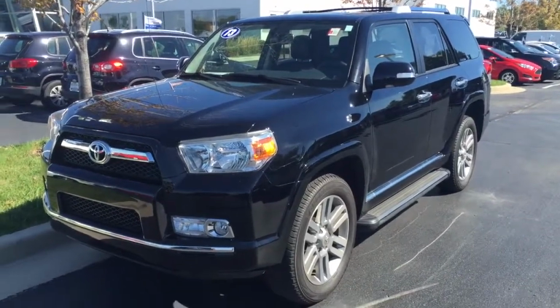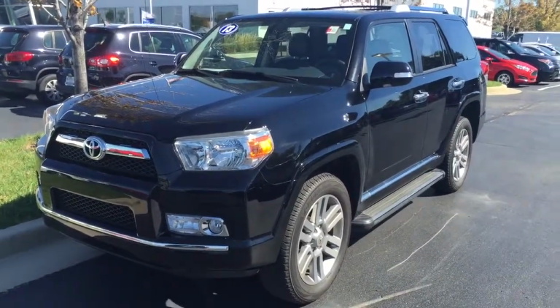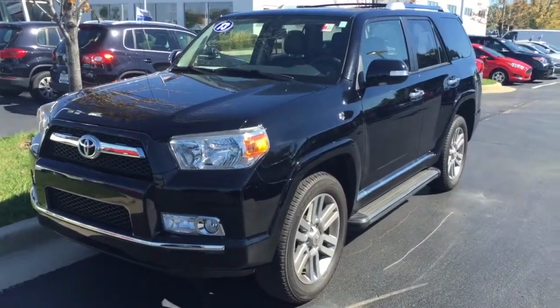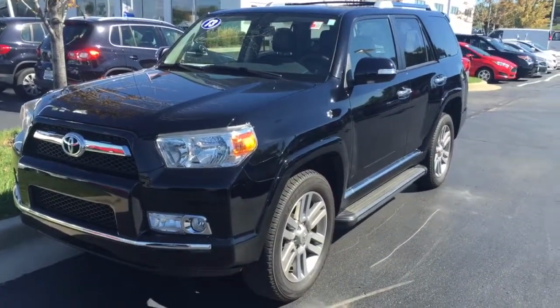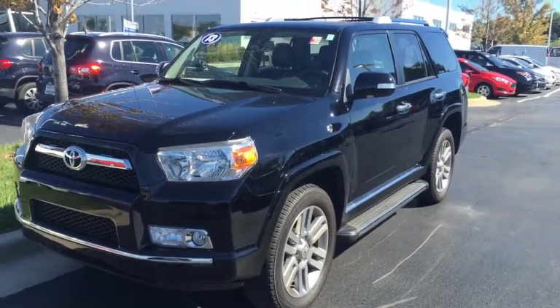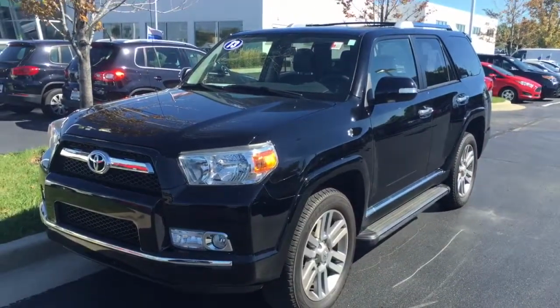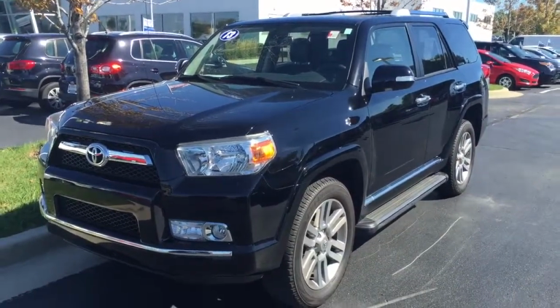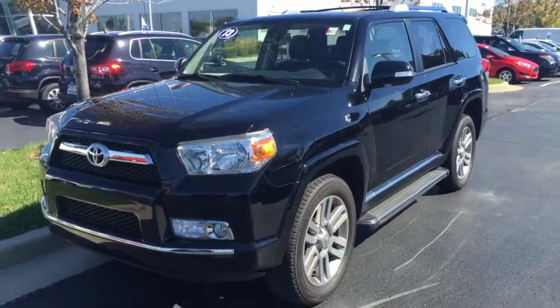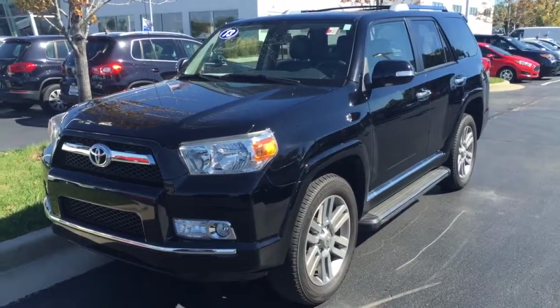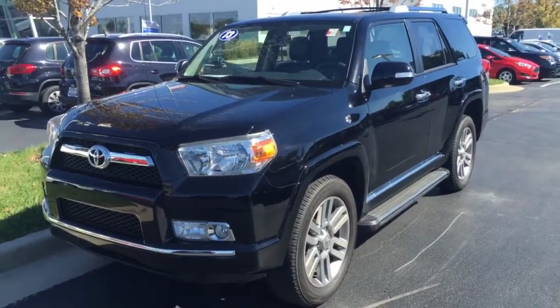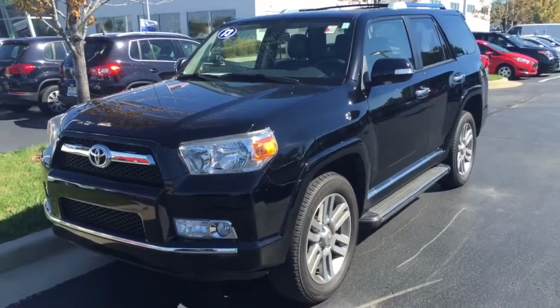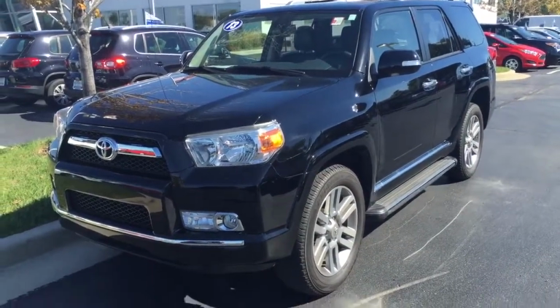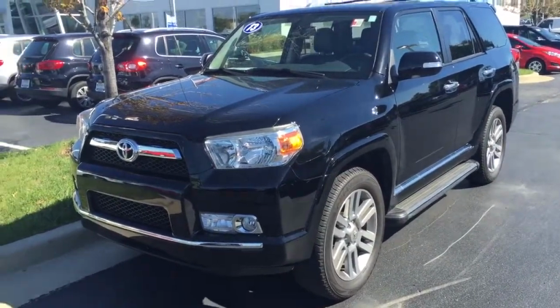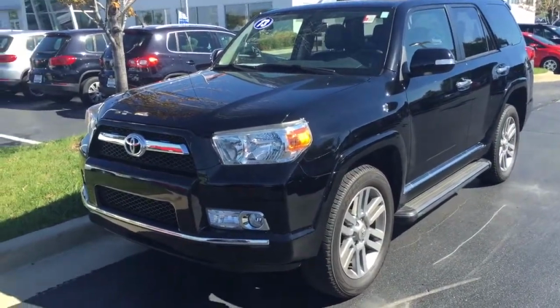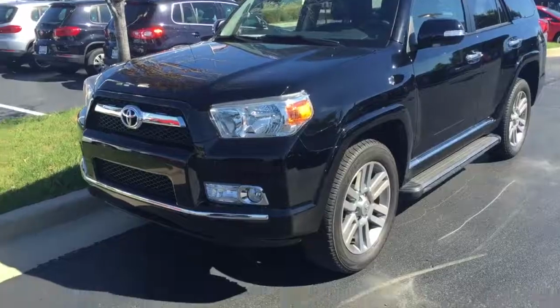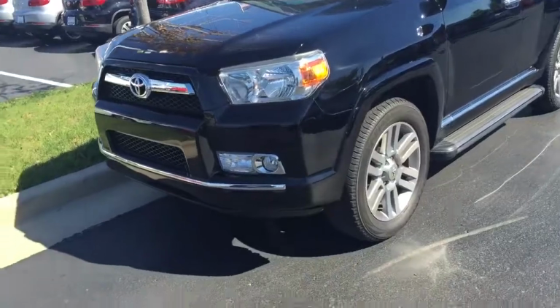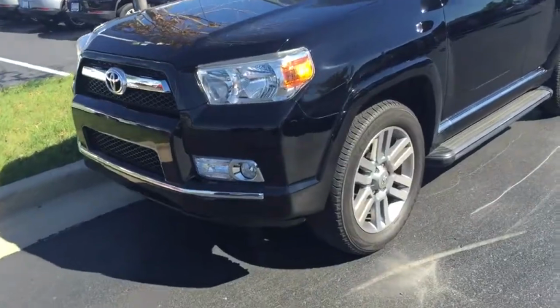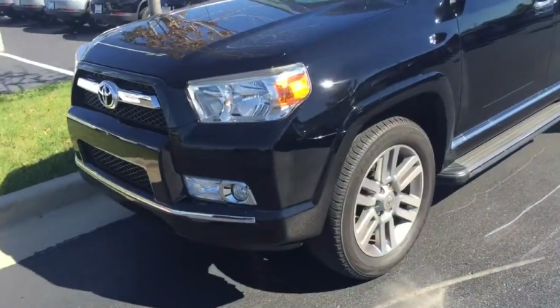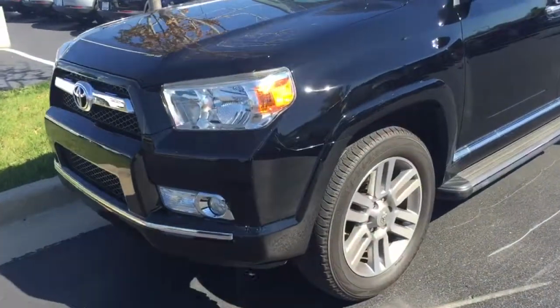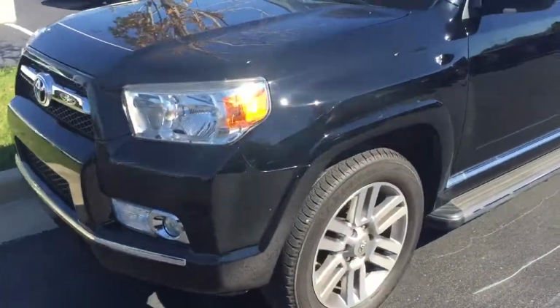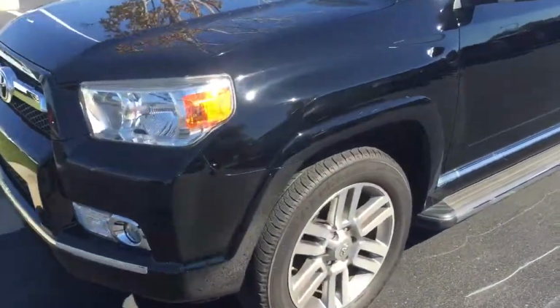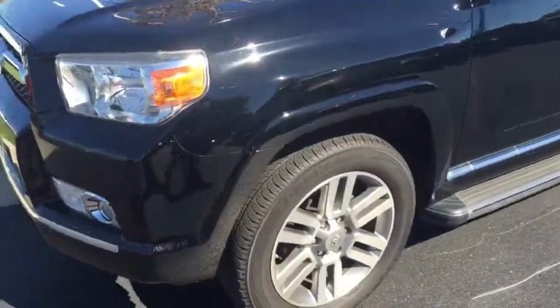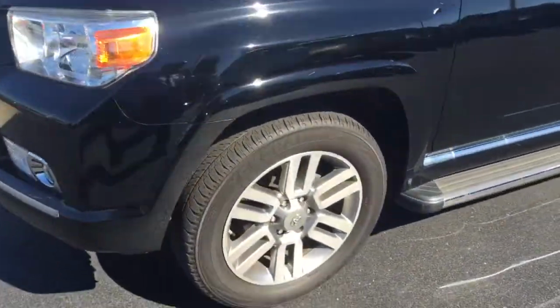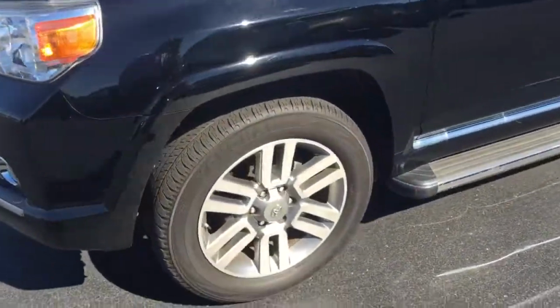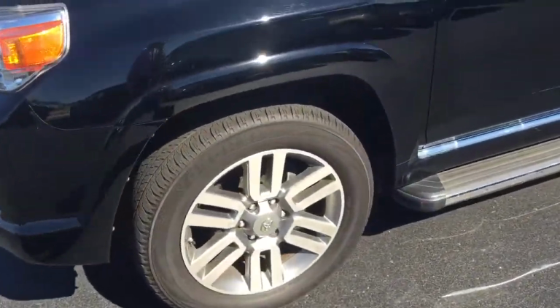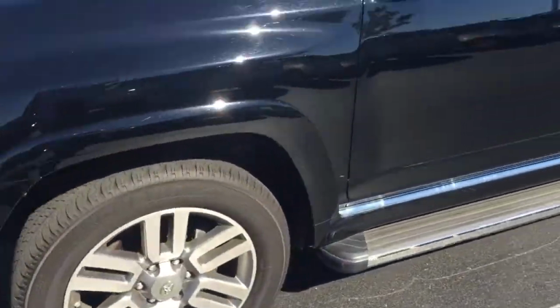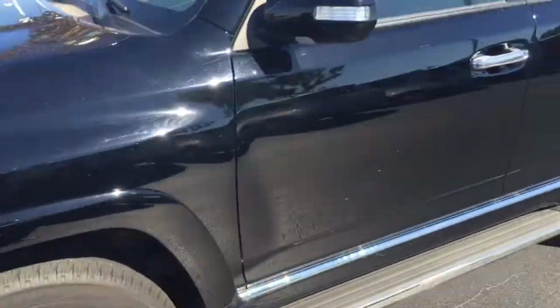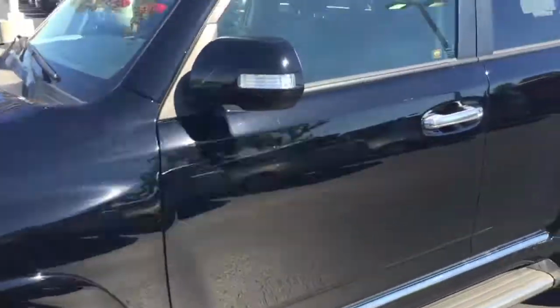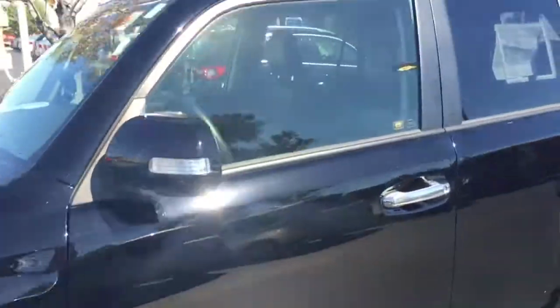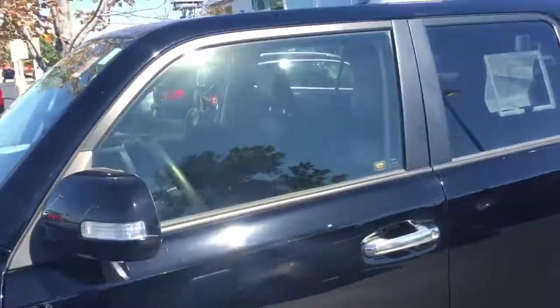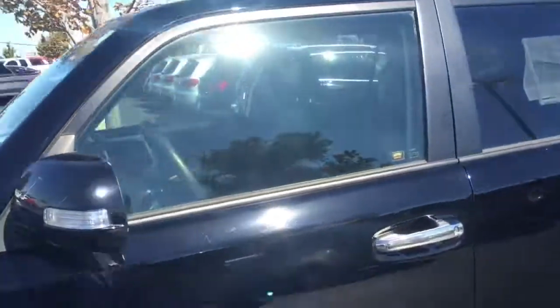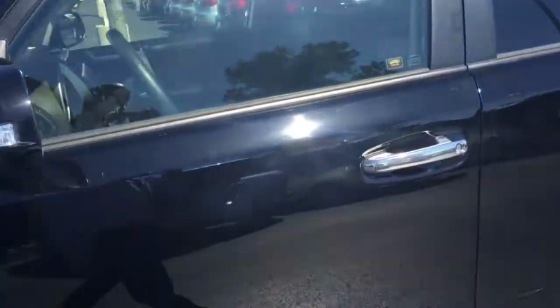Here's our 2013 Toyota 4Runner Limited. This is just a one-owner local trade-in. It has a clean Carfax report.